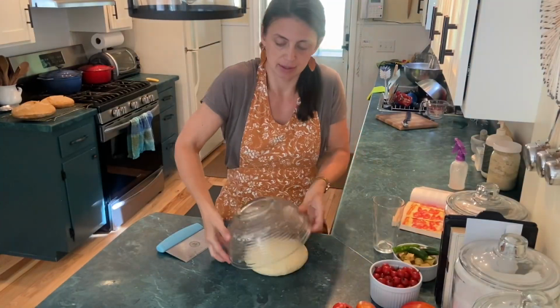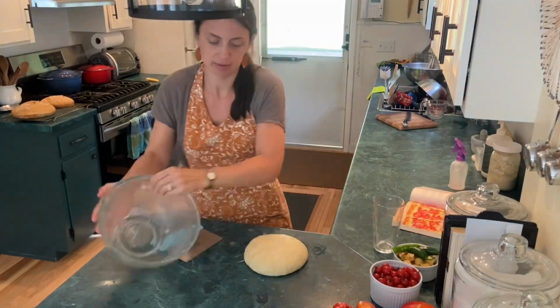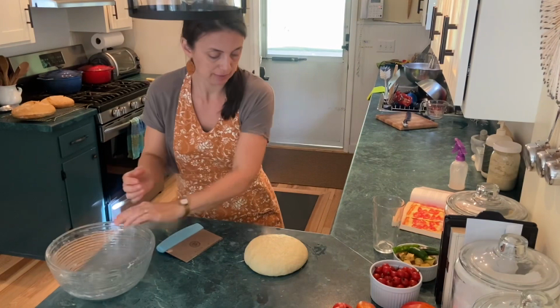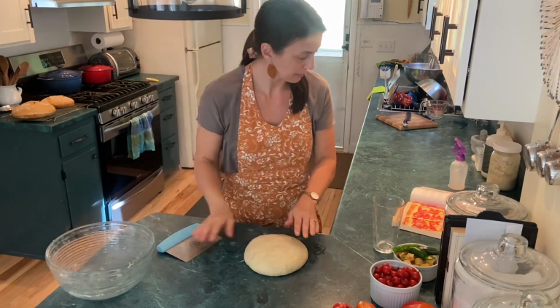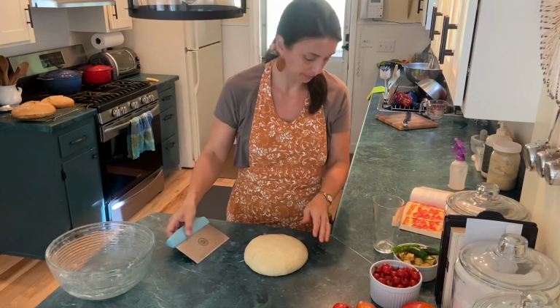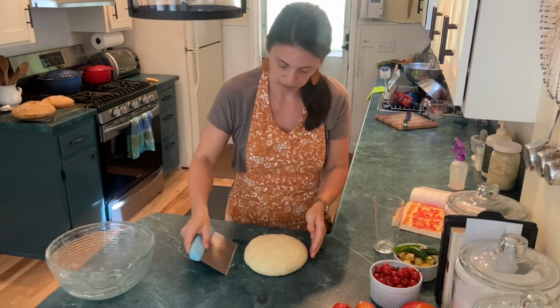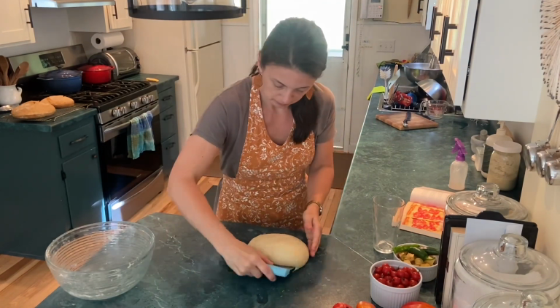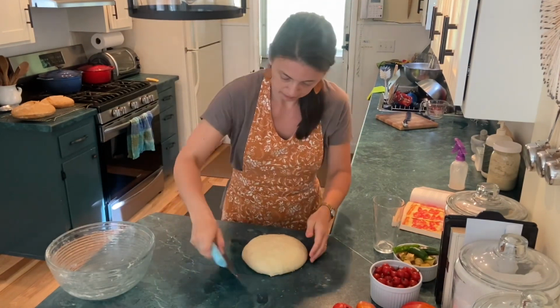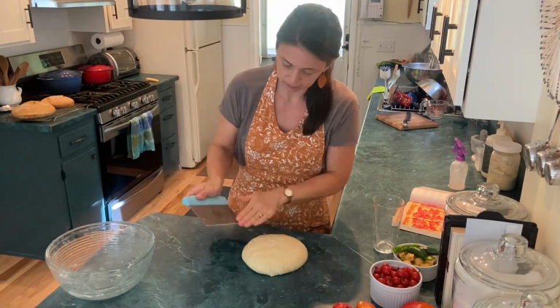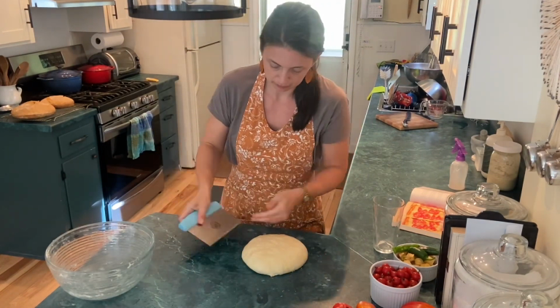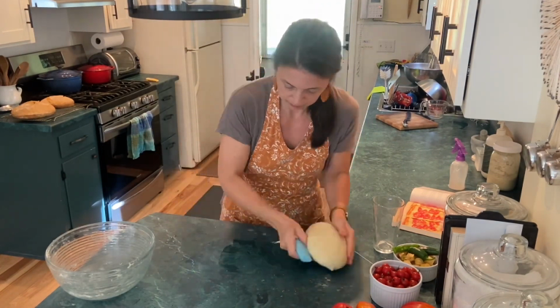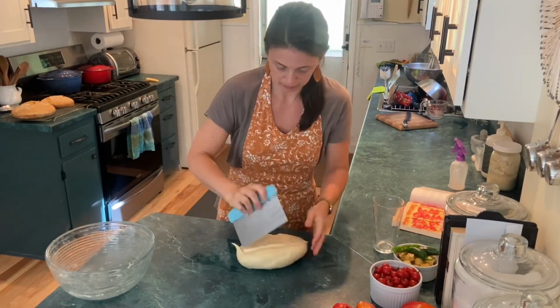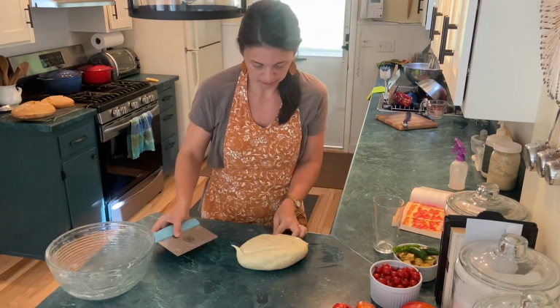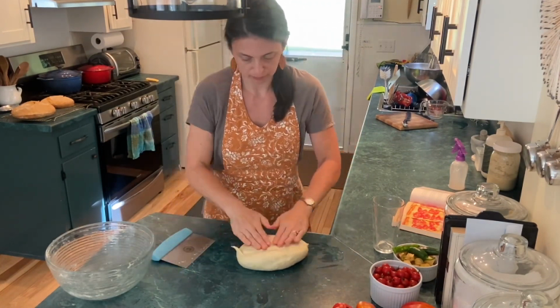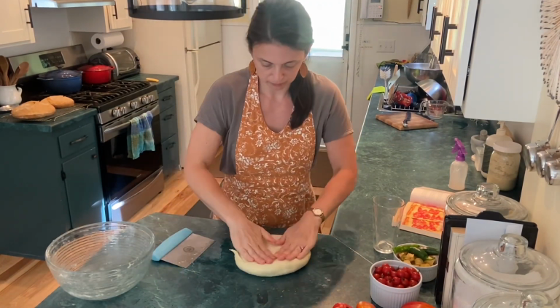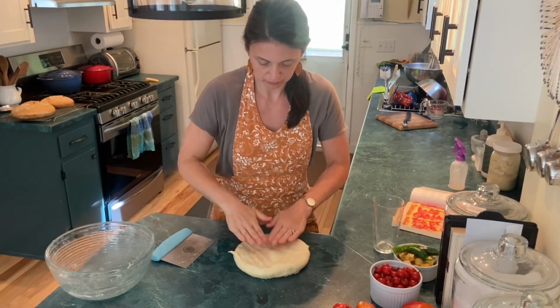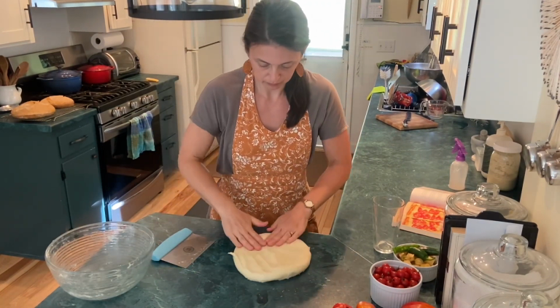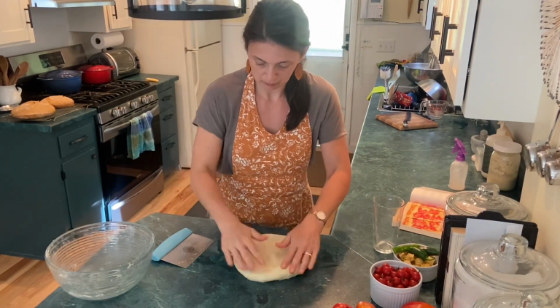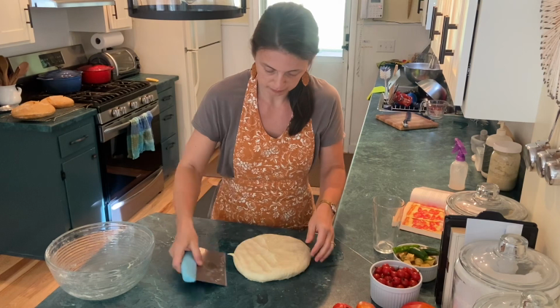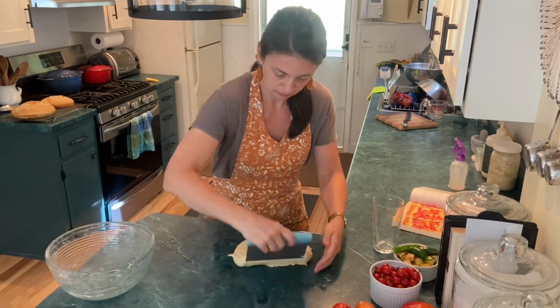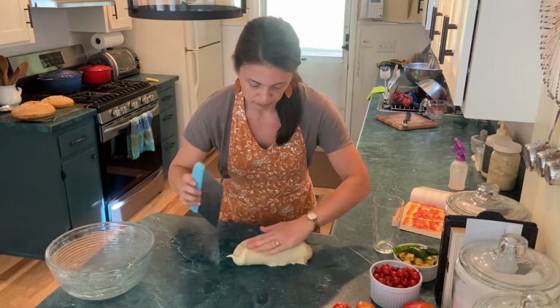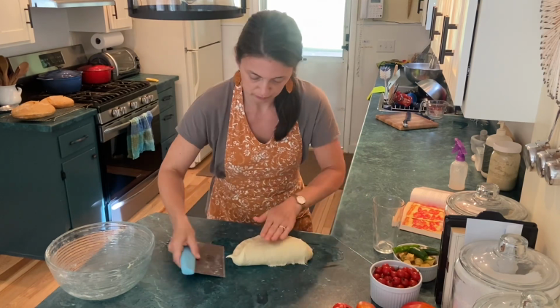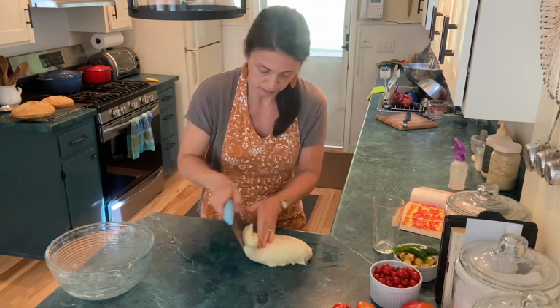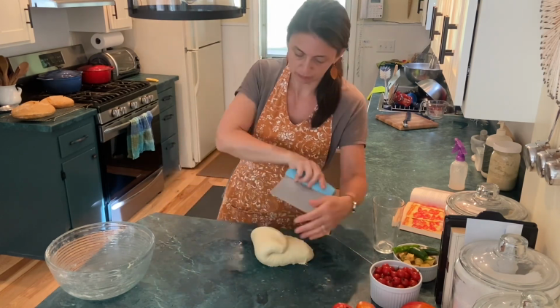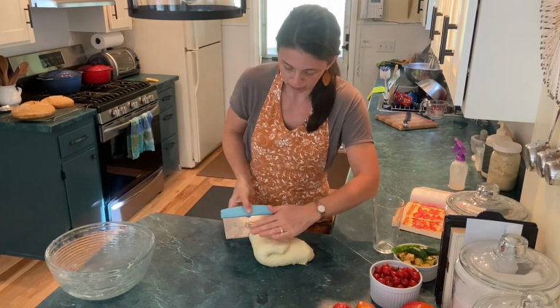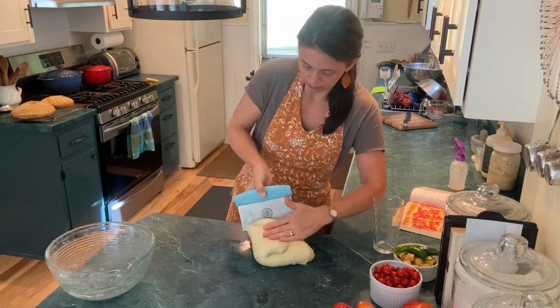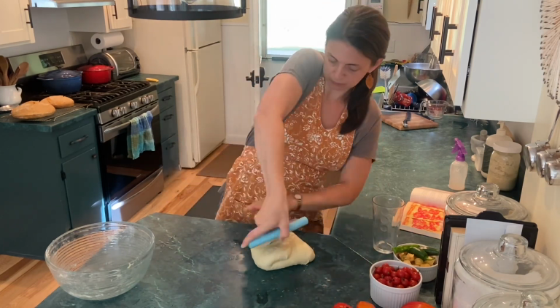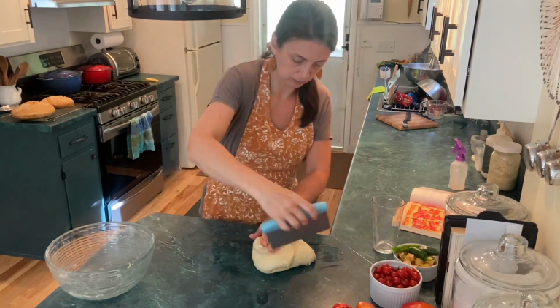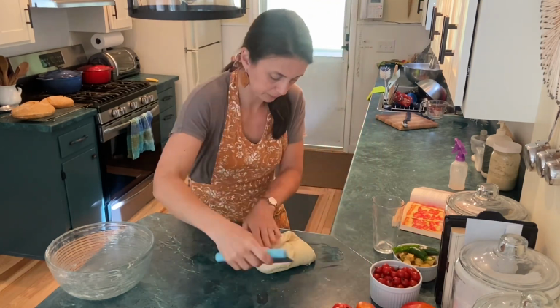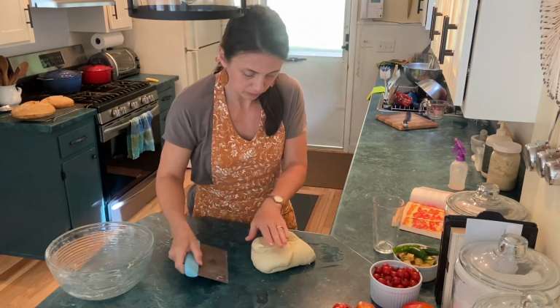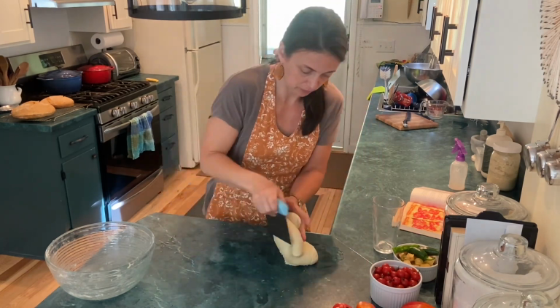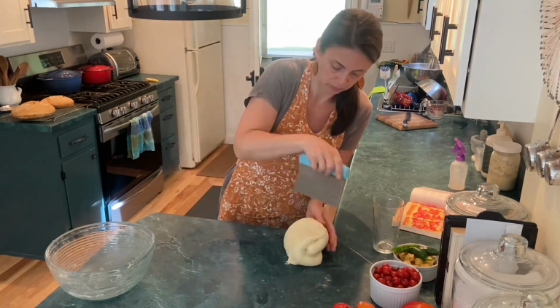You've seen me do this once already and I will do it again, so a total of three times. This is the stretch and fold method described in this einkorn cookbook.